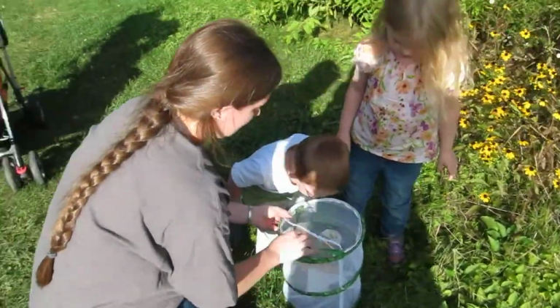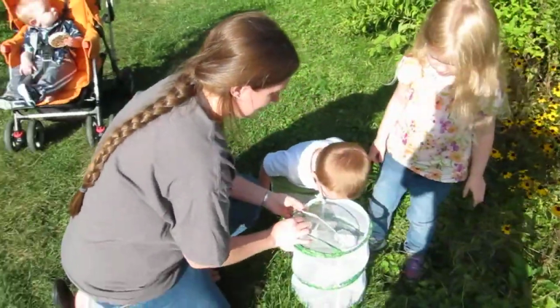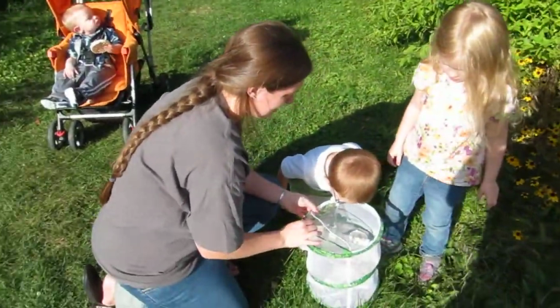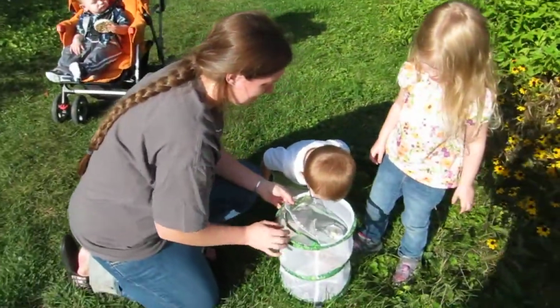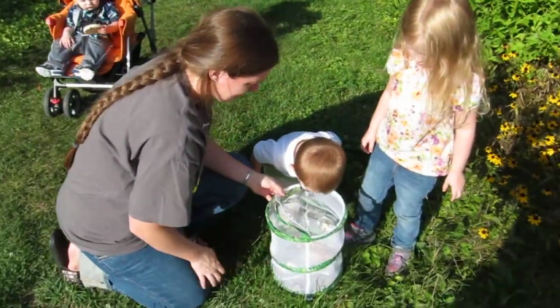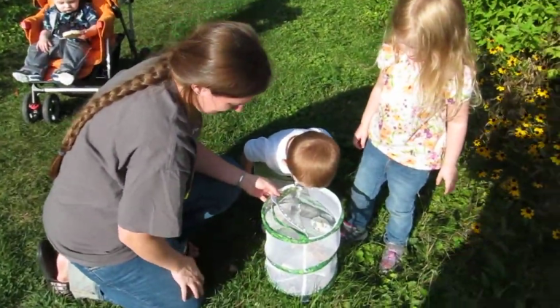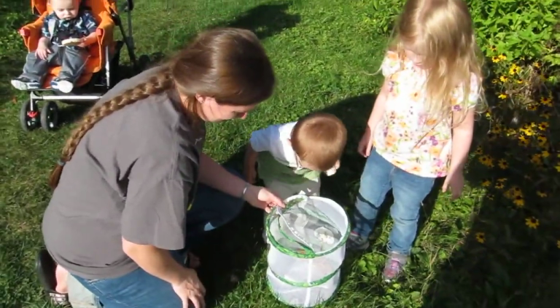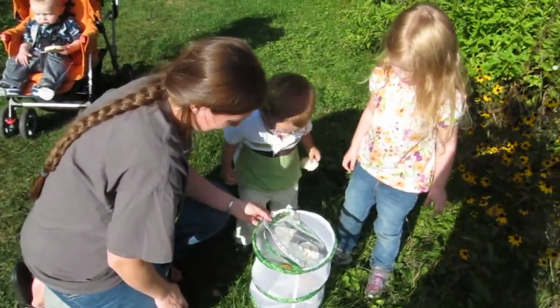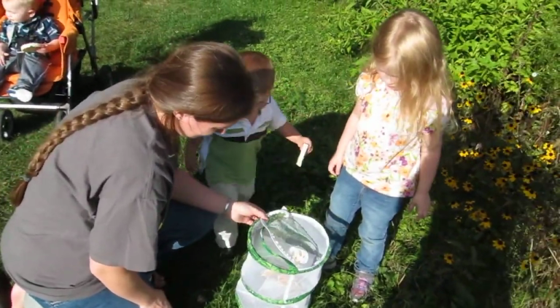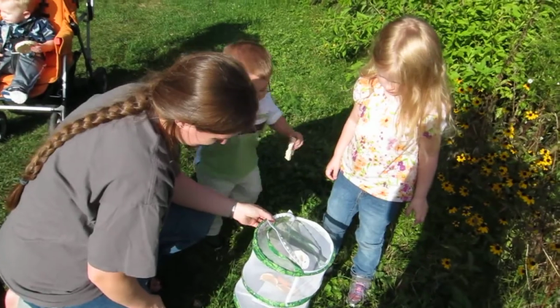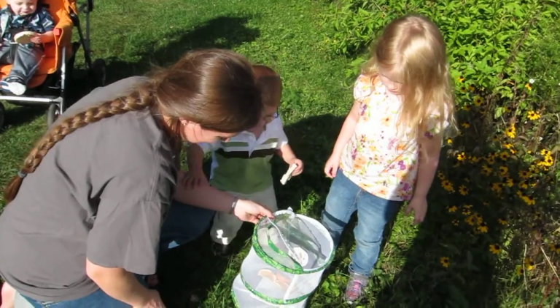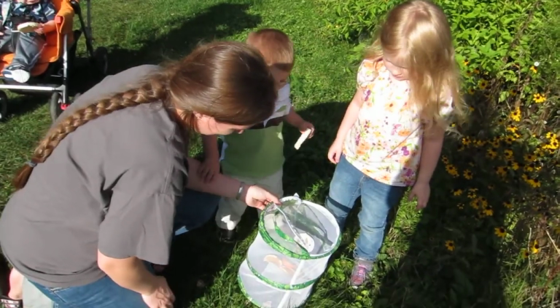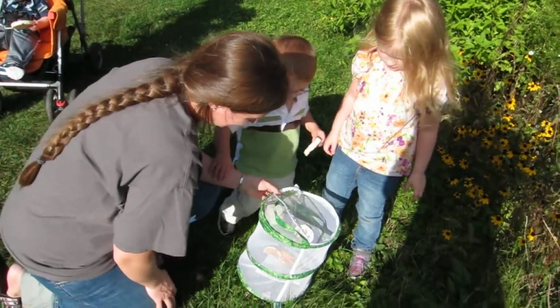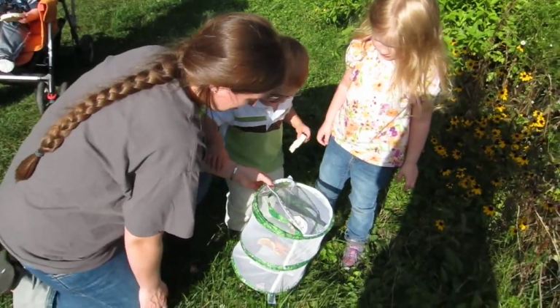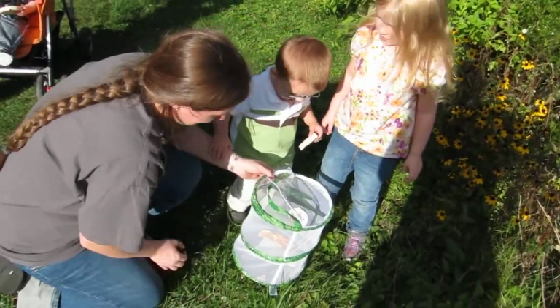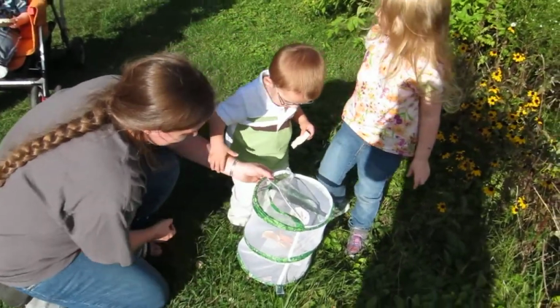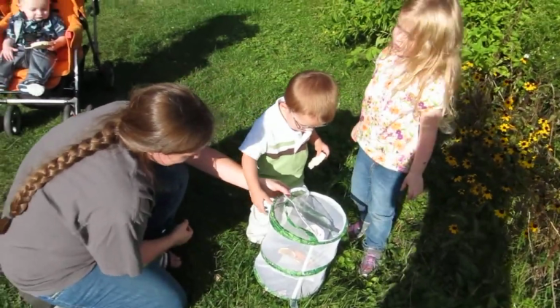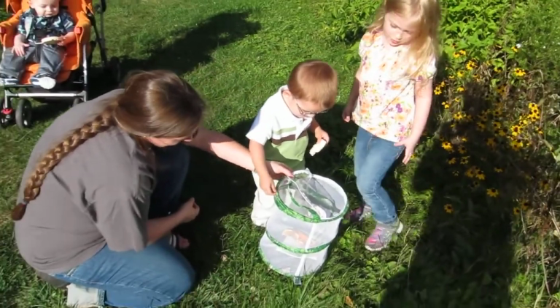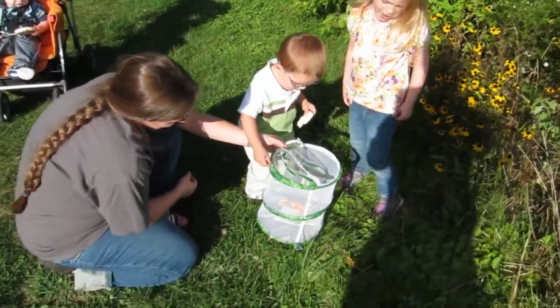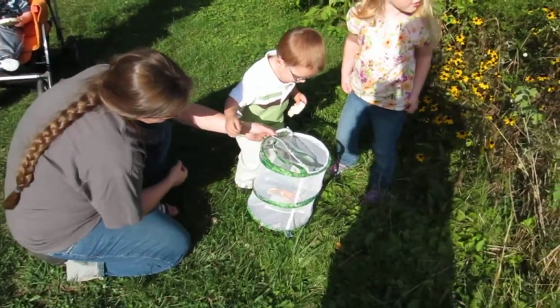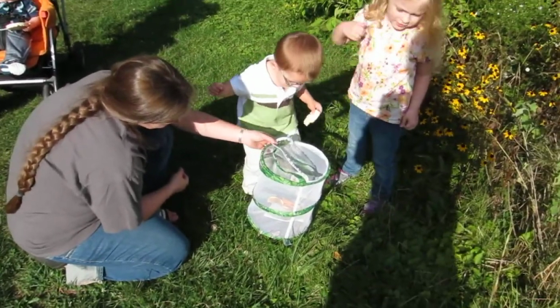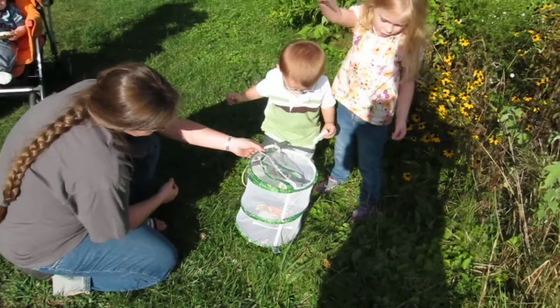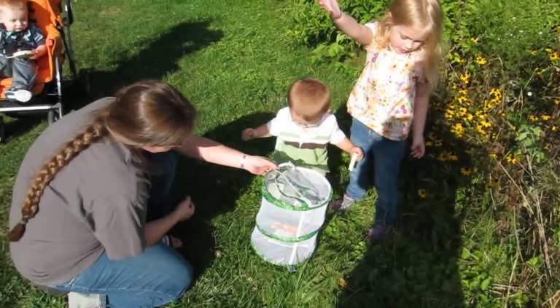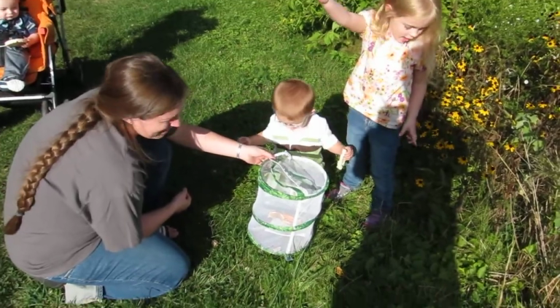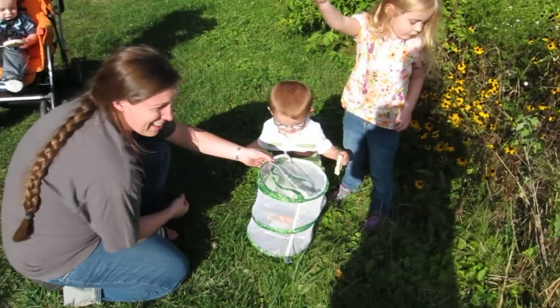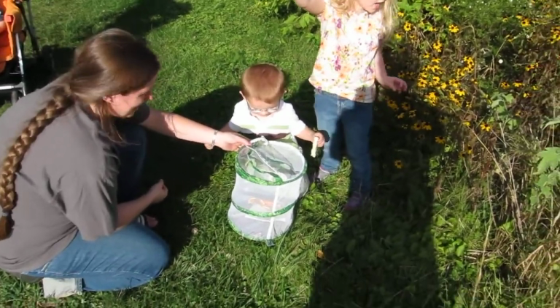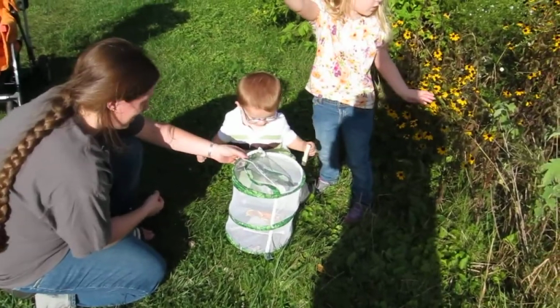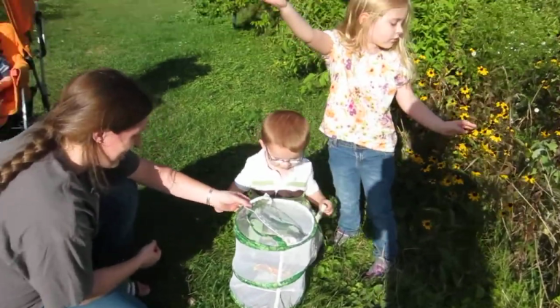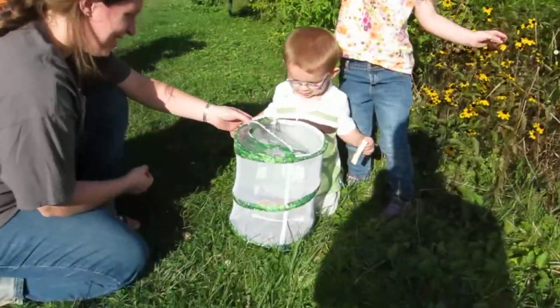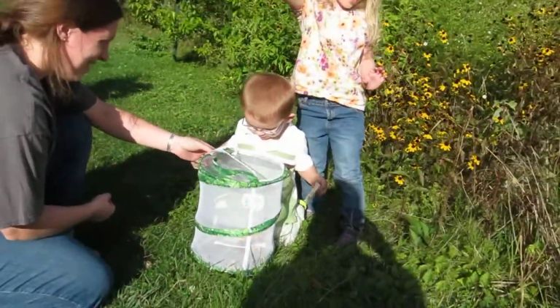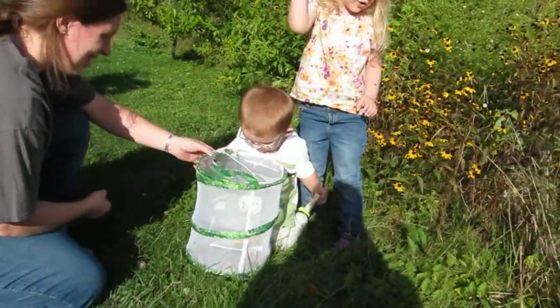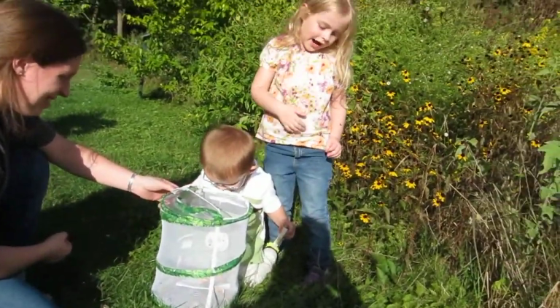Wait, let's see. There you go, butterflies. There you go, butterflies. My butterflies could go and fly. Well, maybe she could, I bet she could. Hey, Kendra.